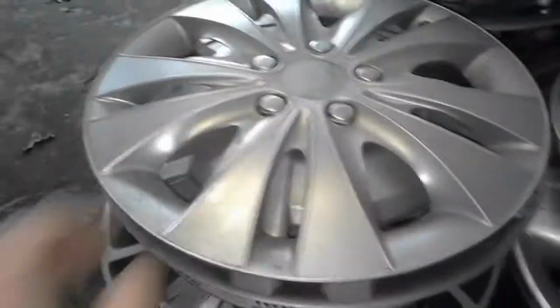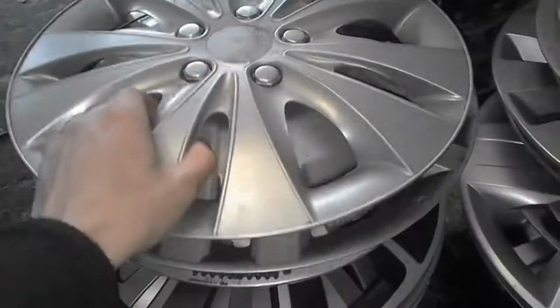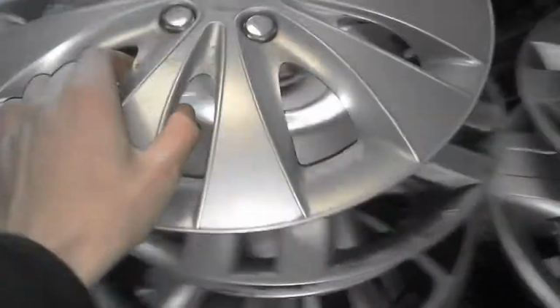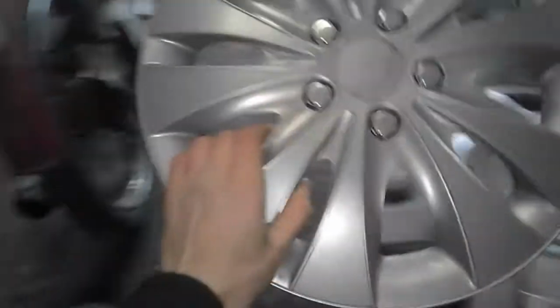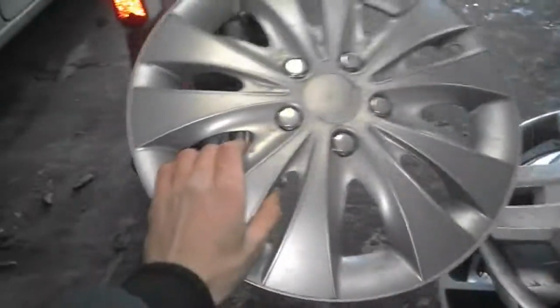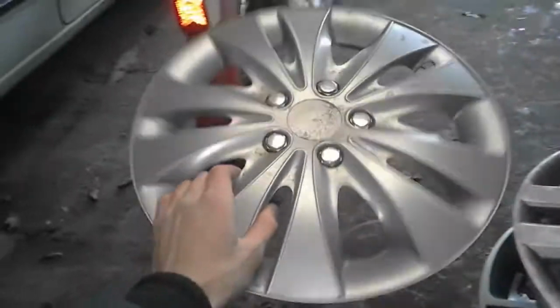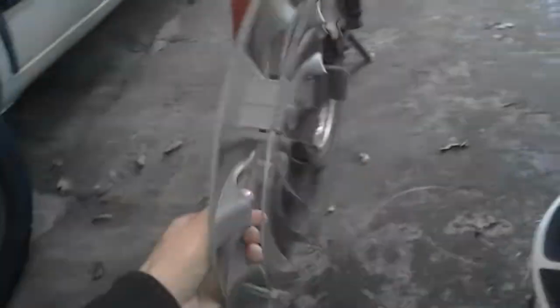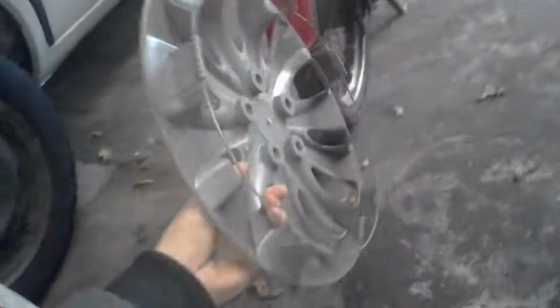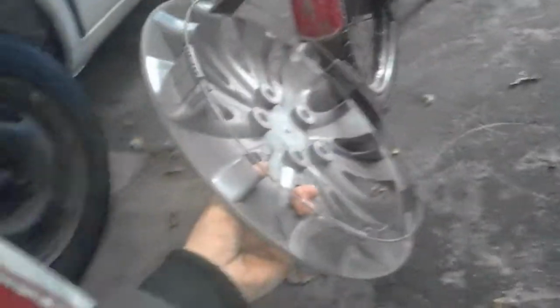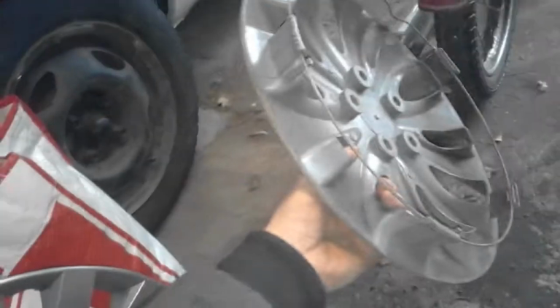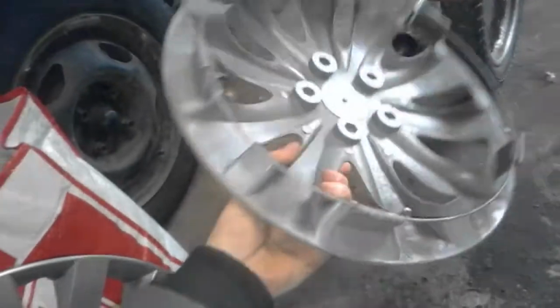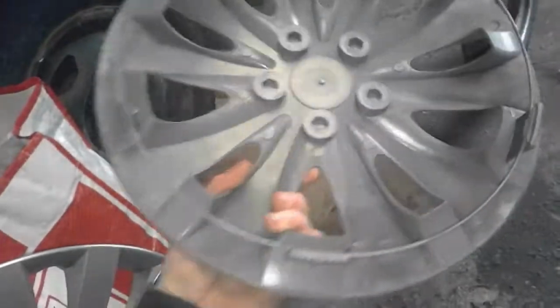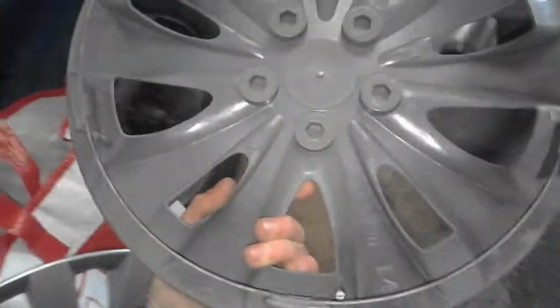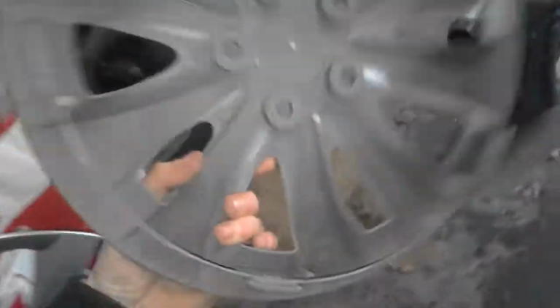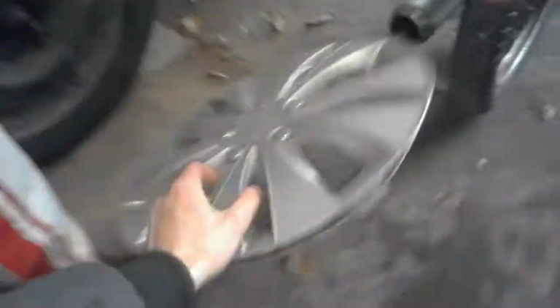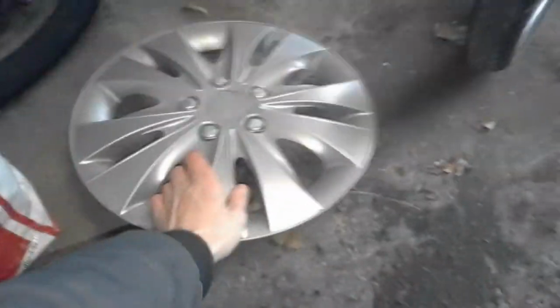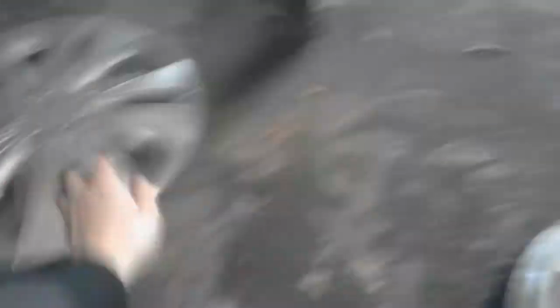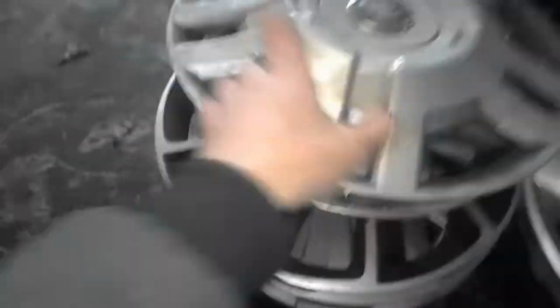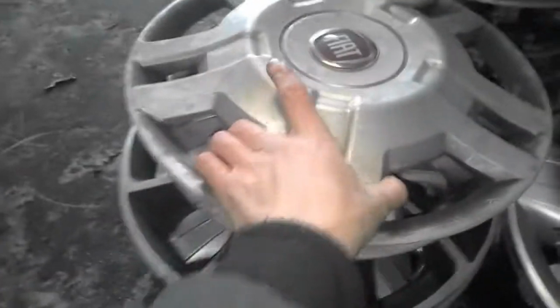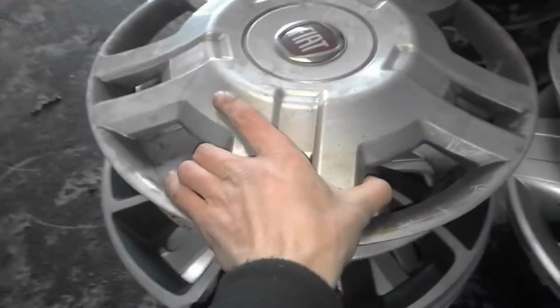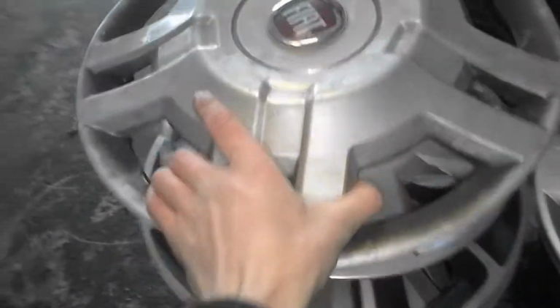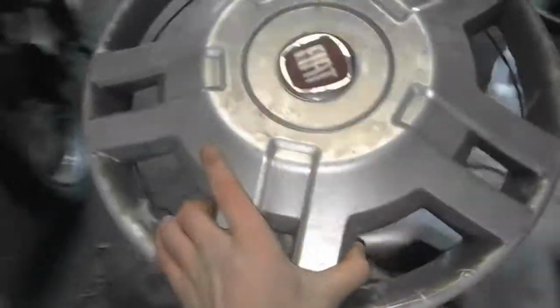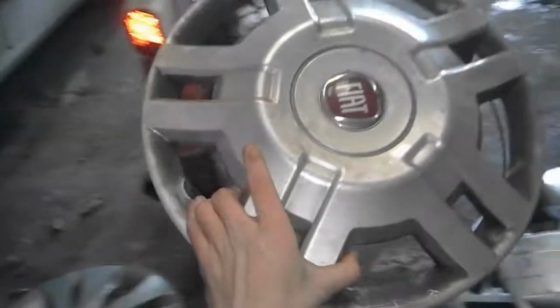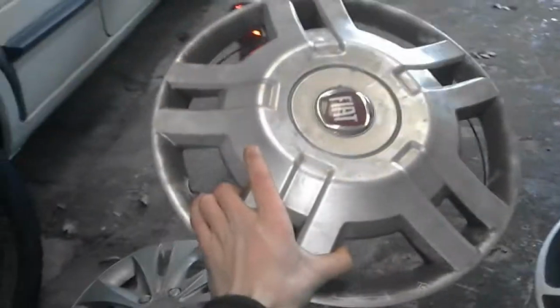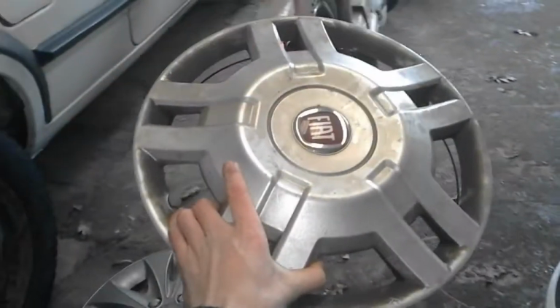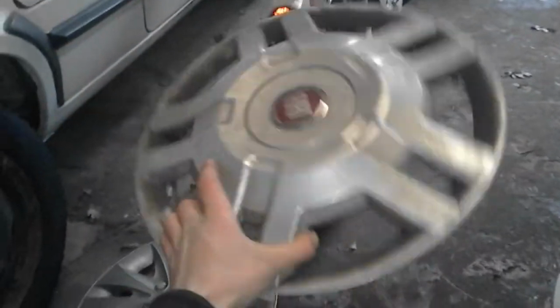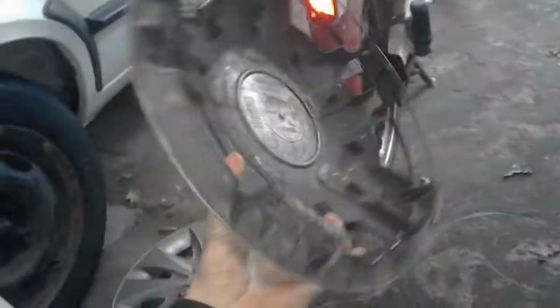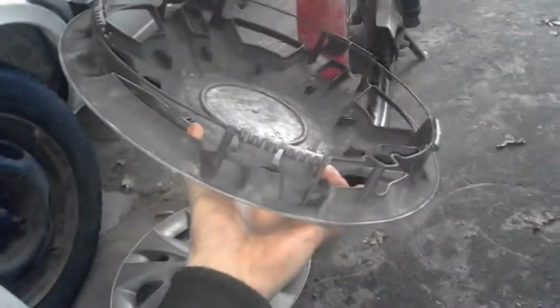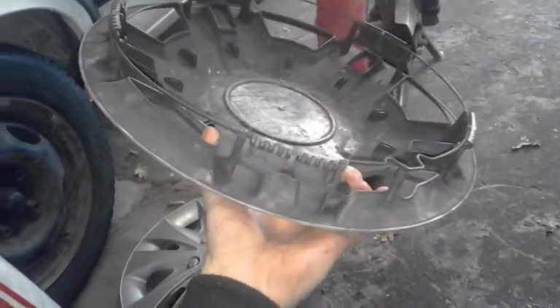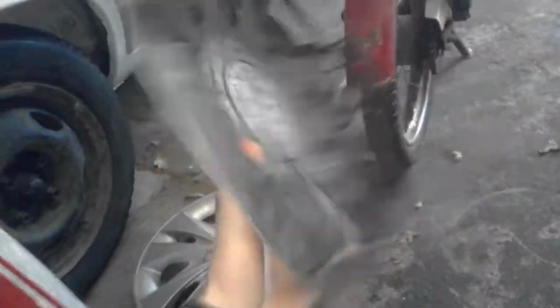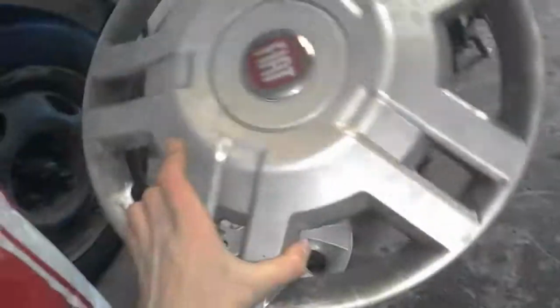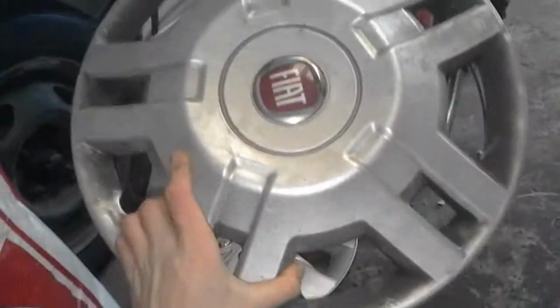Next one is this Storm aftermarket. This one is complete — it's a 14 inch Fiat Ducato hubcap. I really enjoy these. It's complete and it looks very nice.